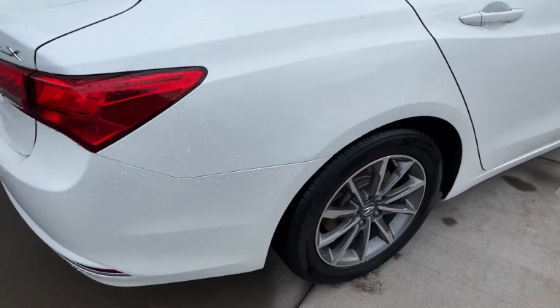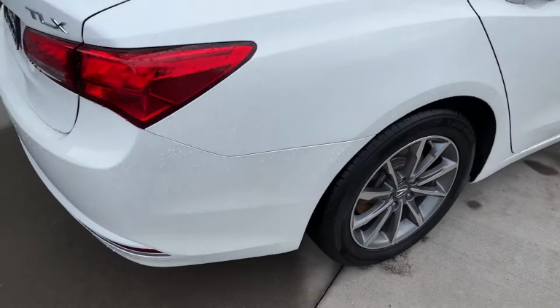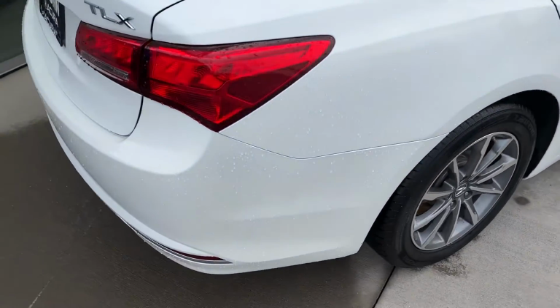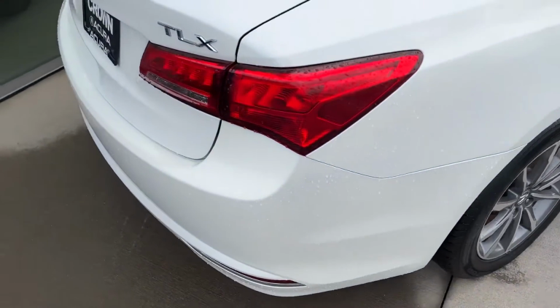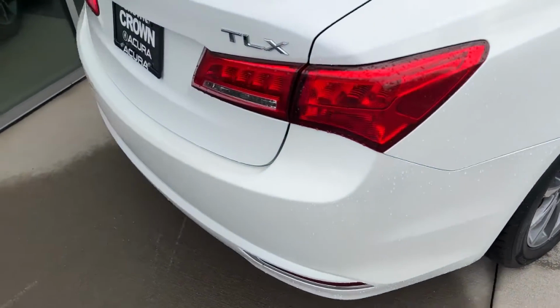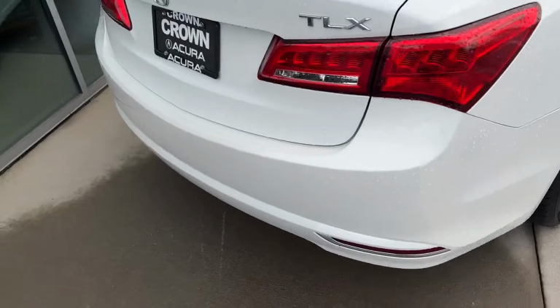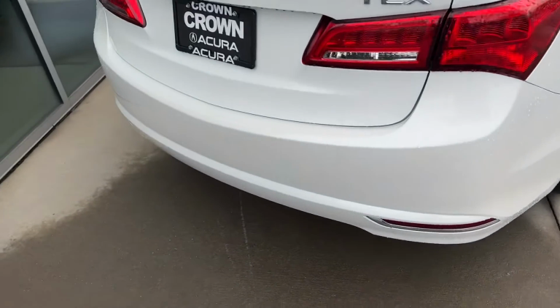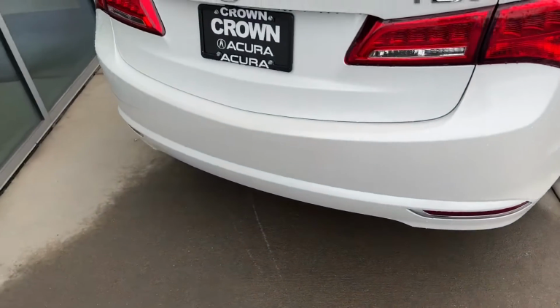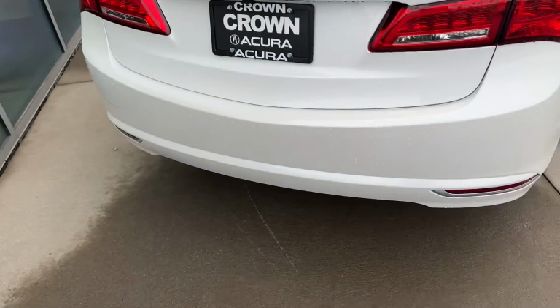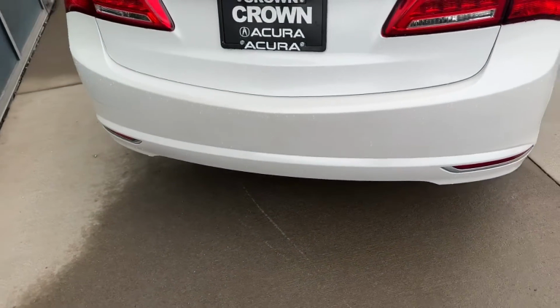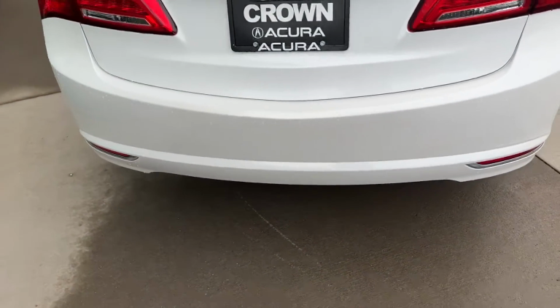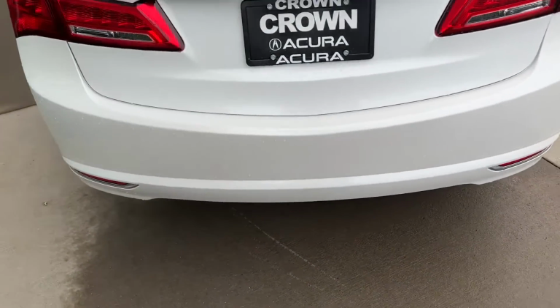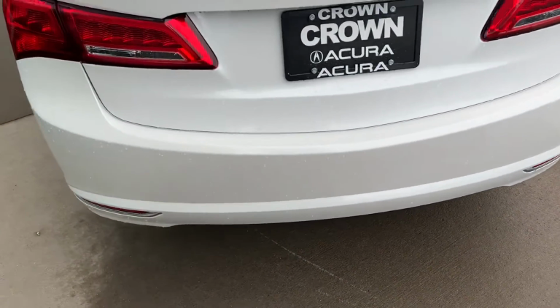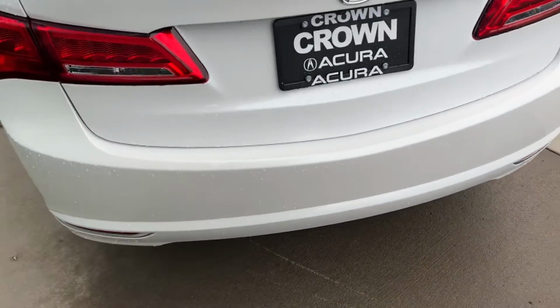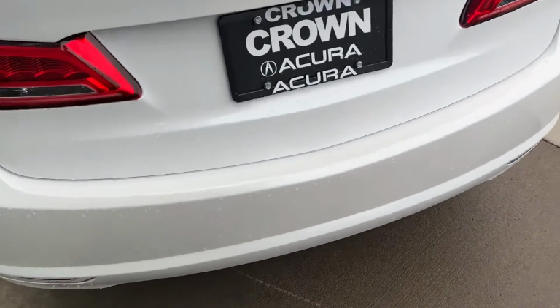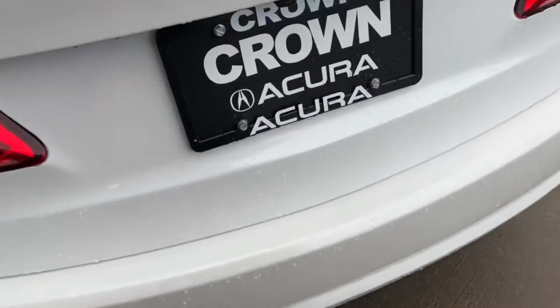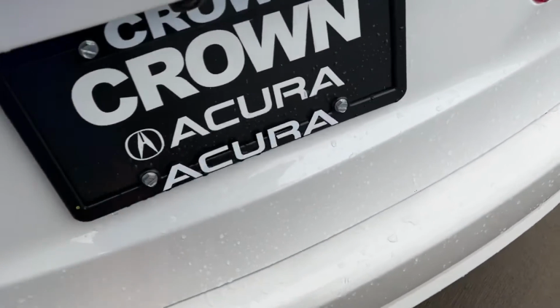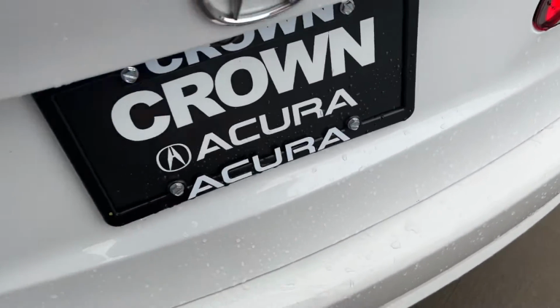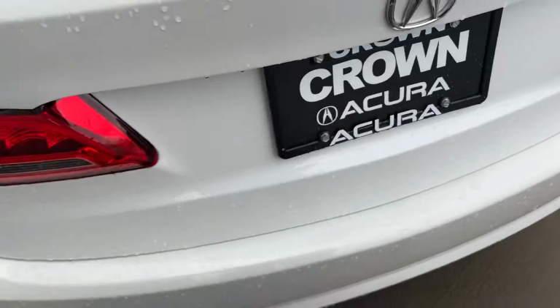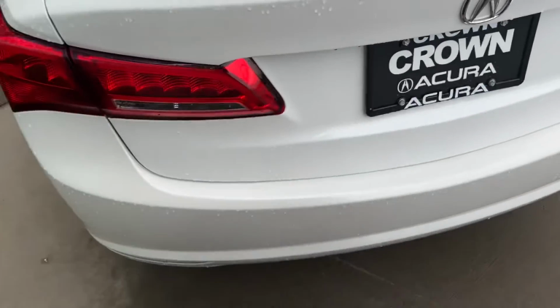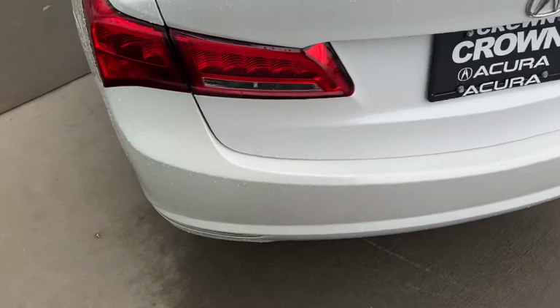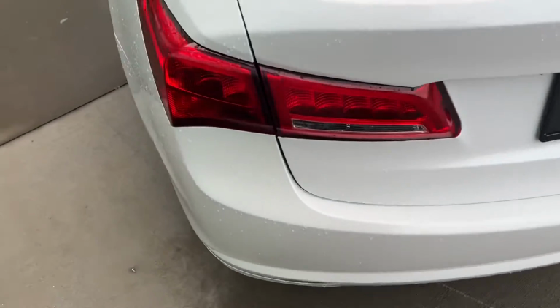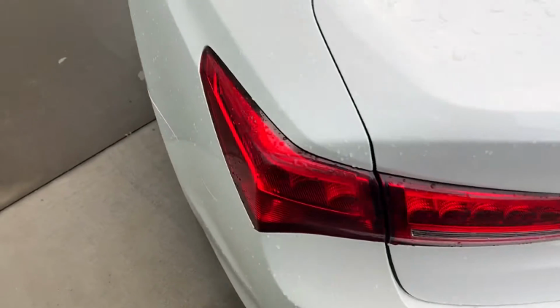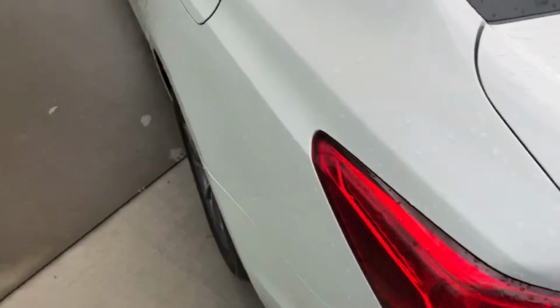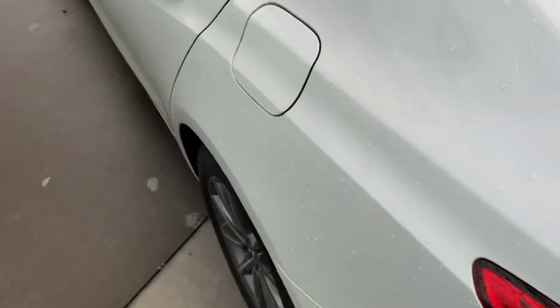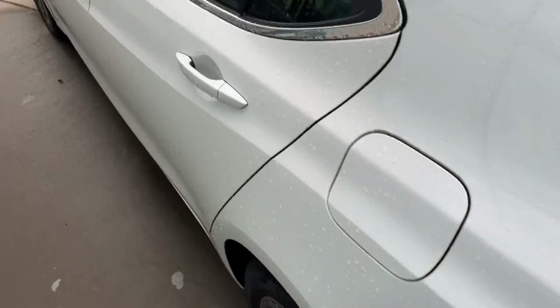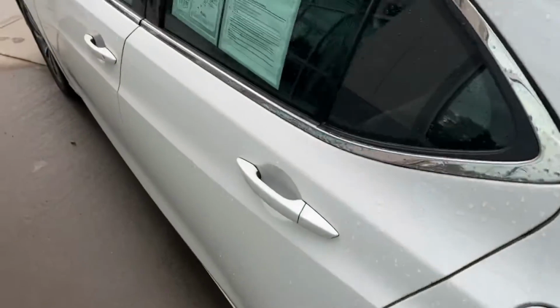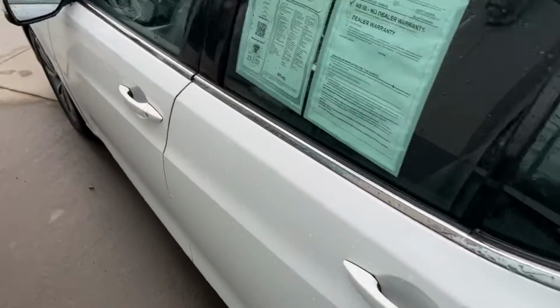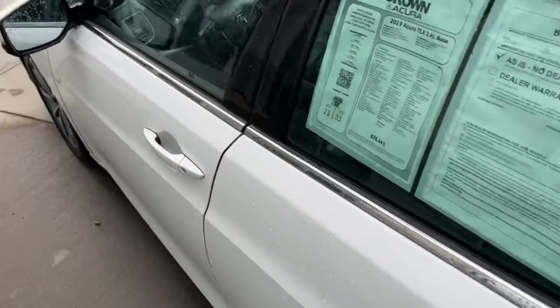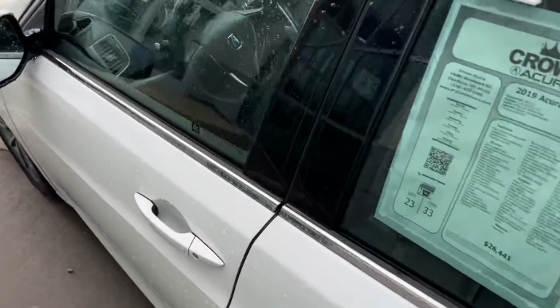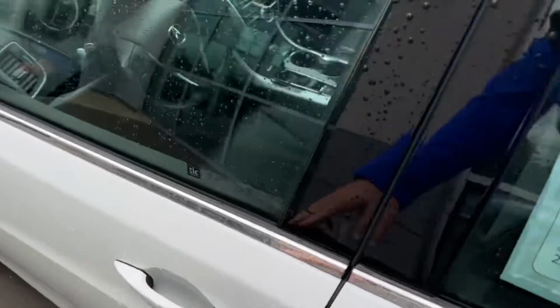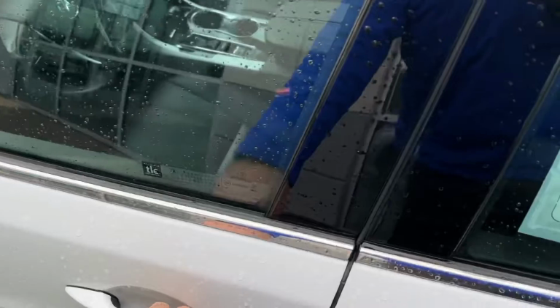The back bumper is in really nice shape as well — no damage of any kind. It's all the original paint, and no dents or anything down the driver's side.